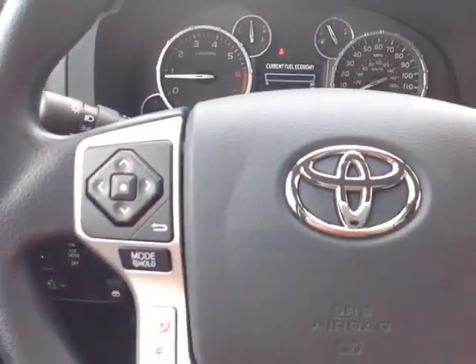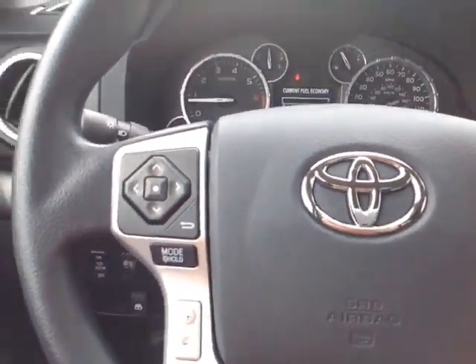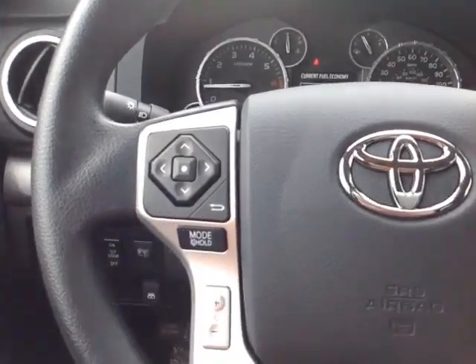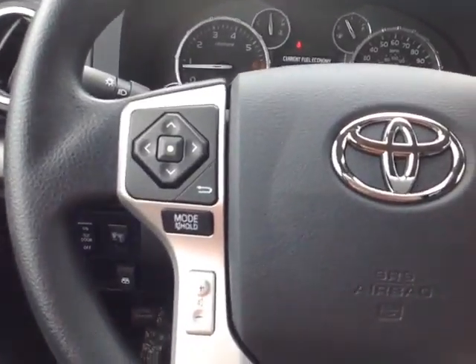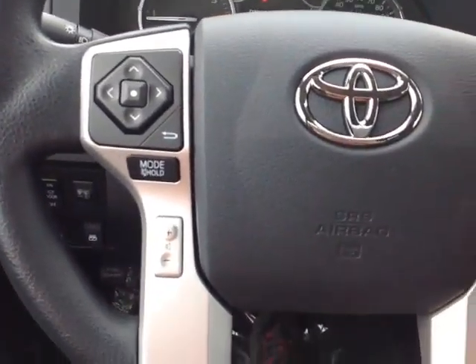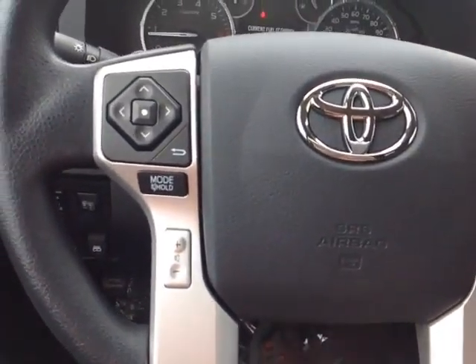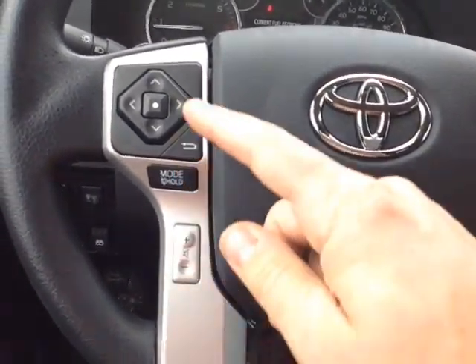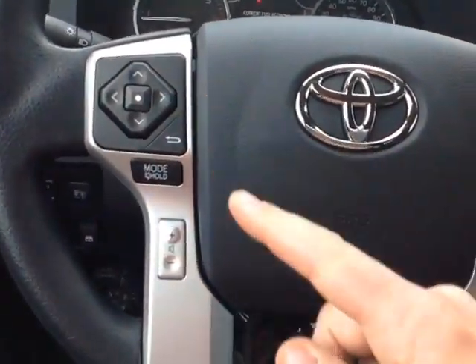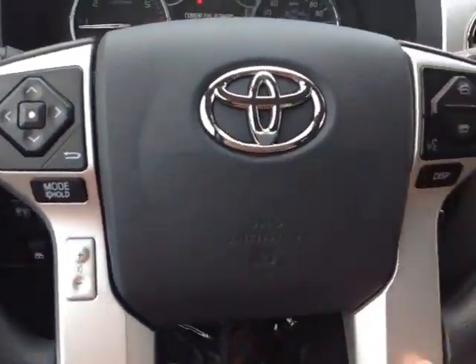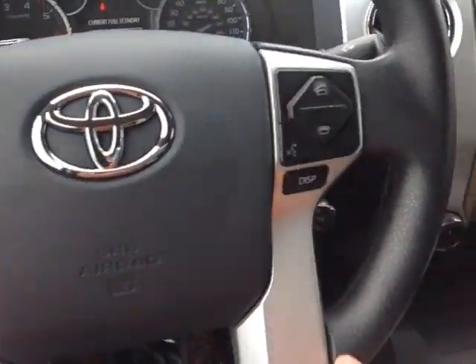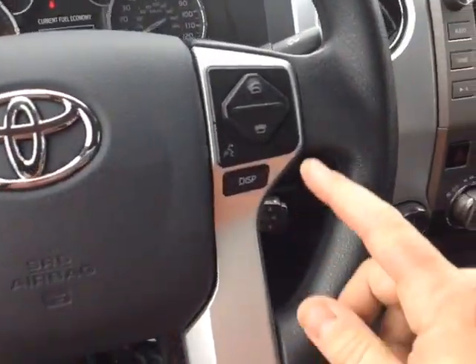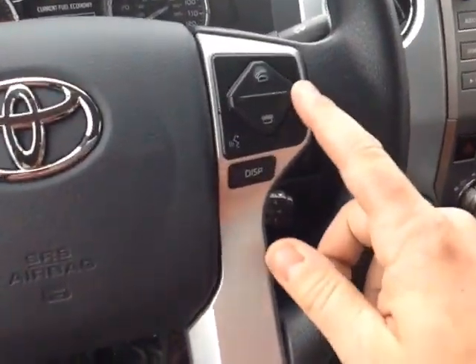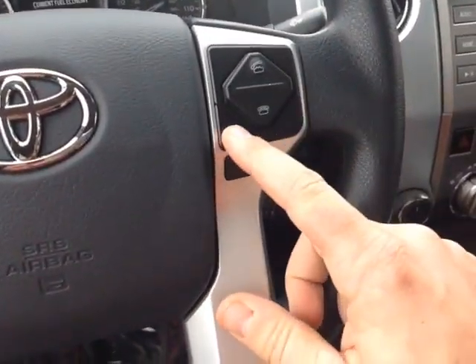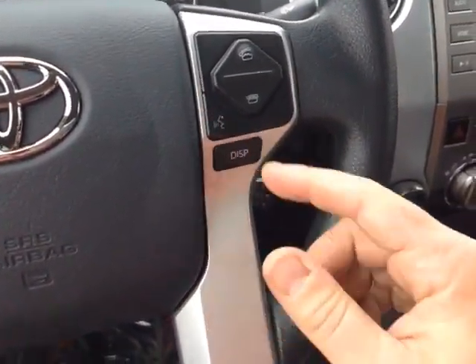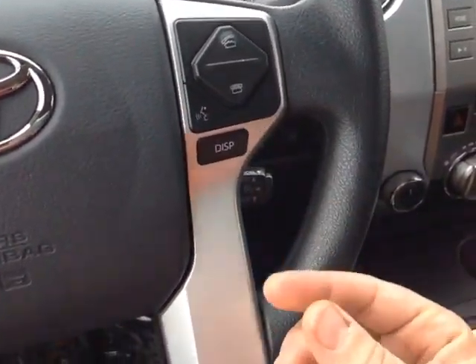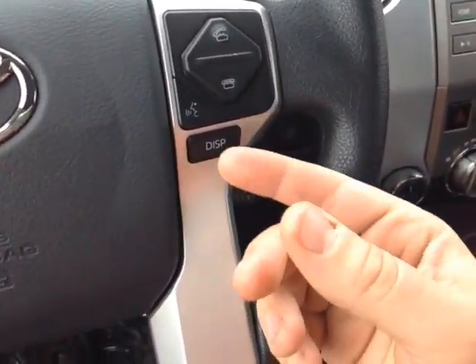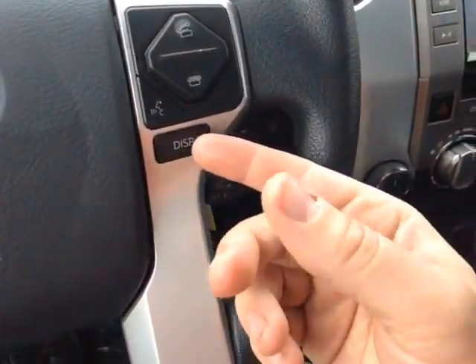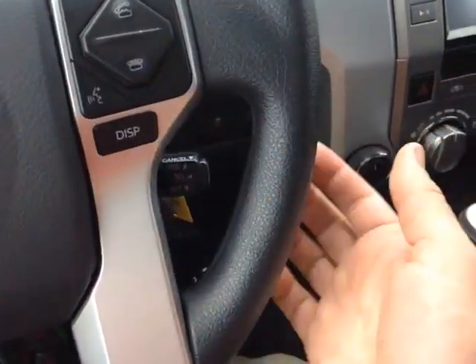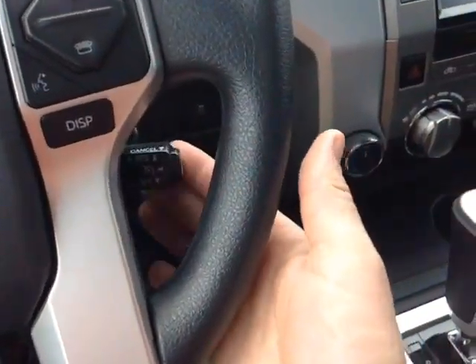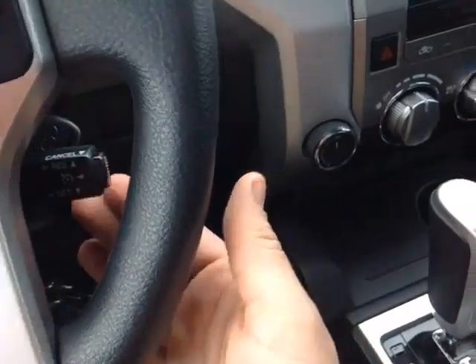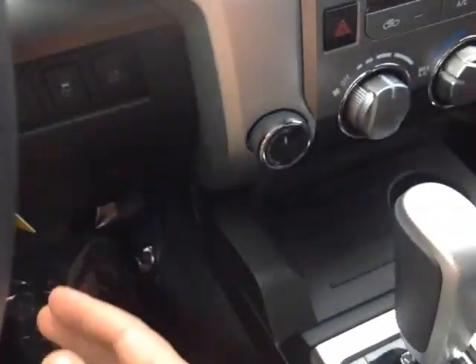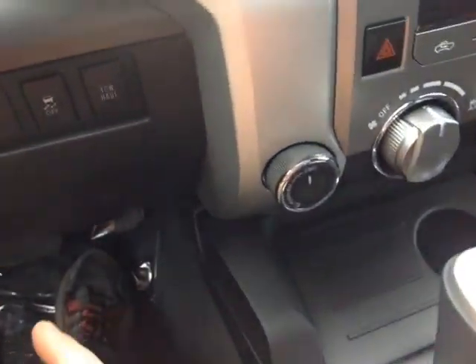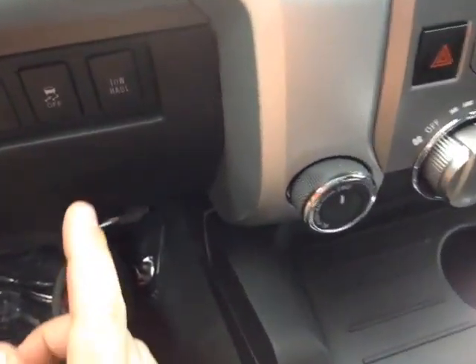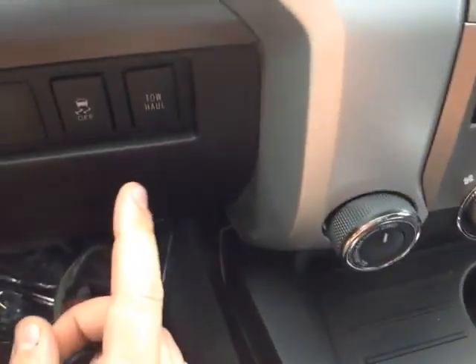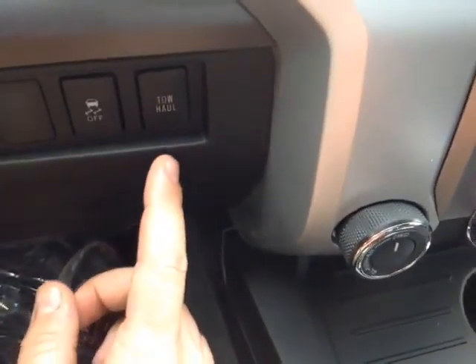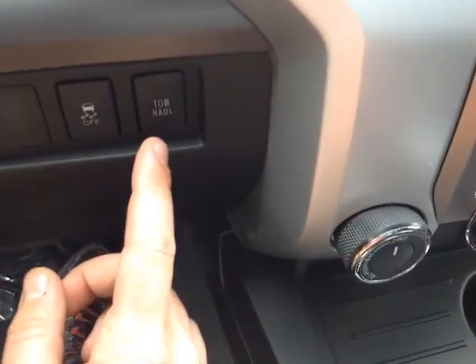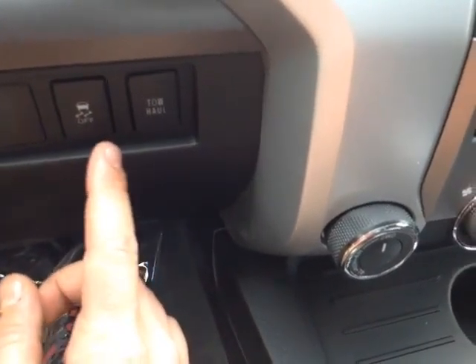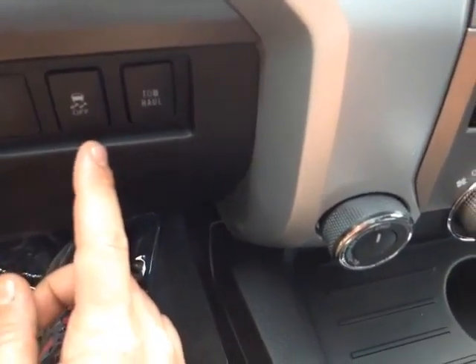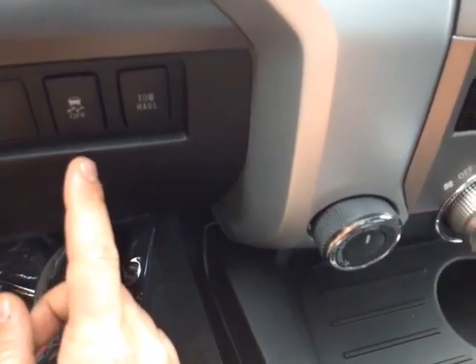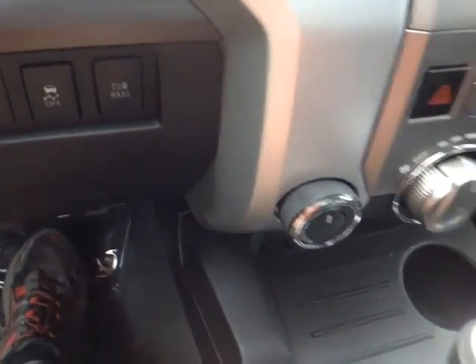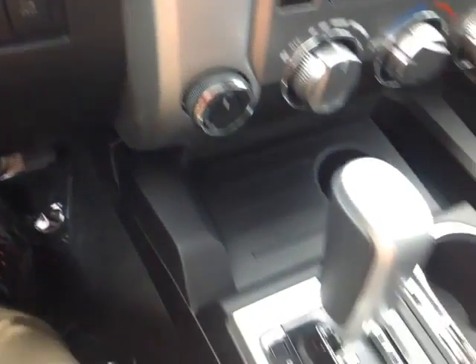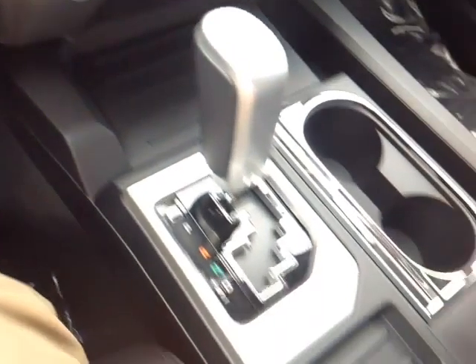On the left side of the steering wheel, you've got your volume, track and mode adjustments and on the right, Bluetooth and speech recognition for your compatible phone, display adjust and cruise. To the right of the steering wheel, a tow haul switch and a traction control off button.